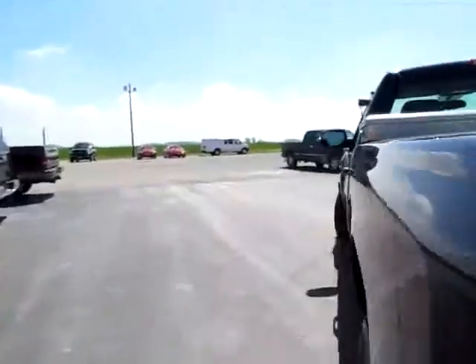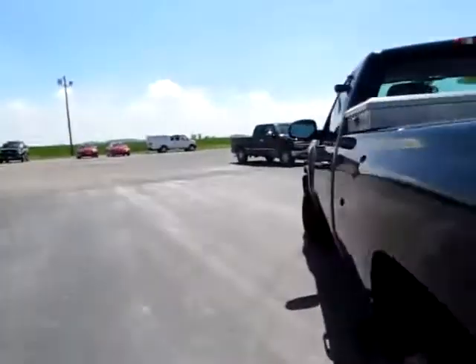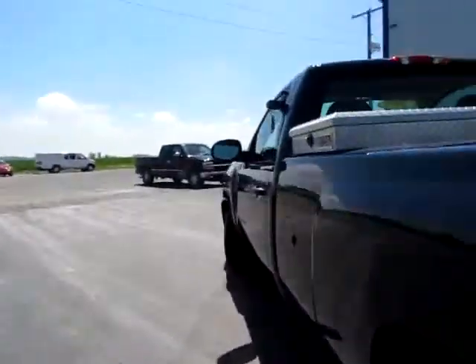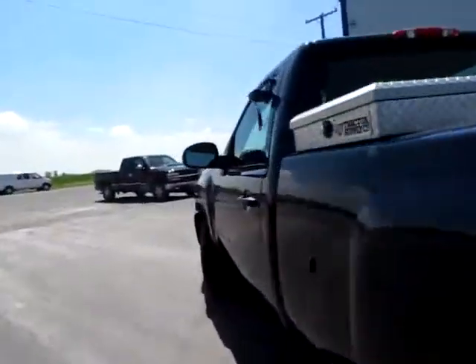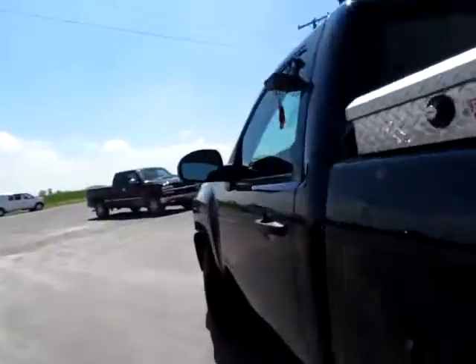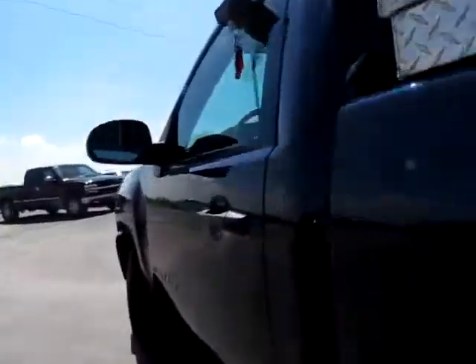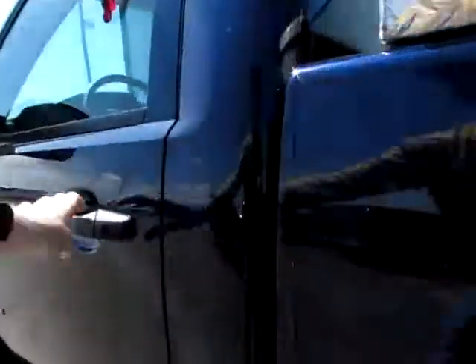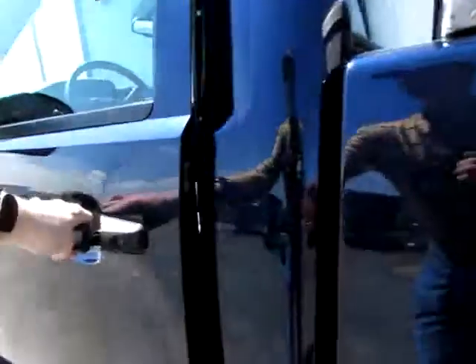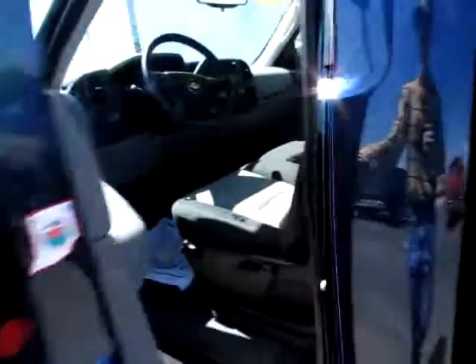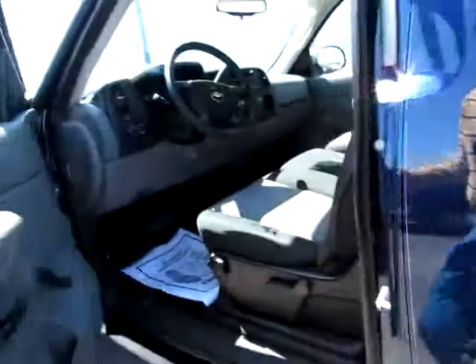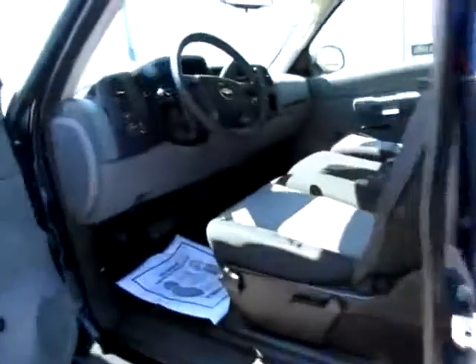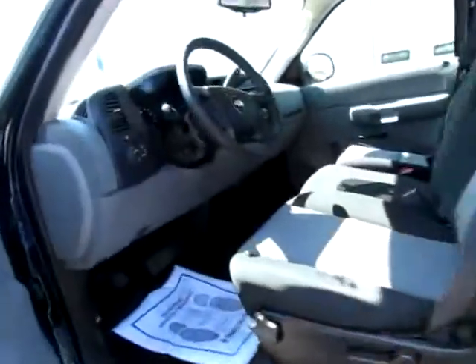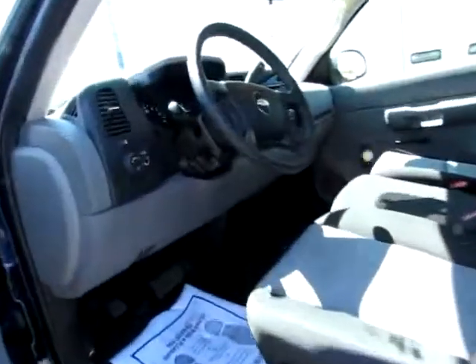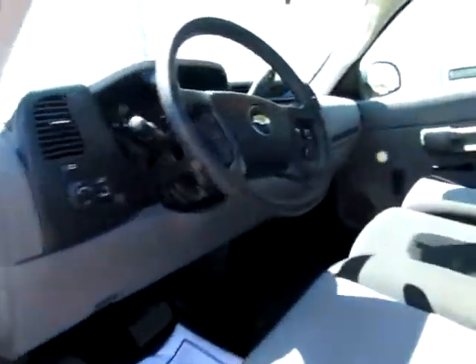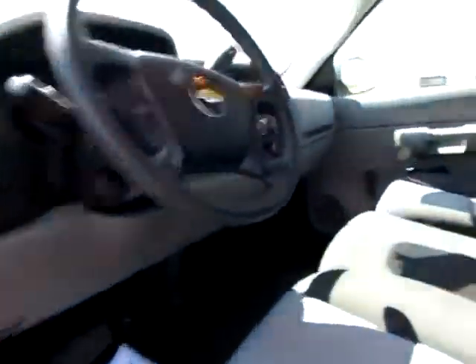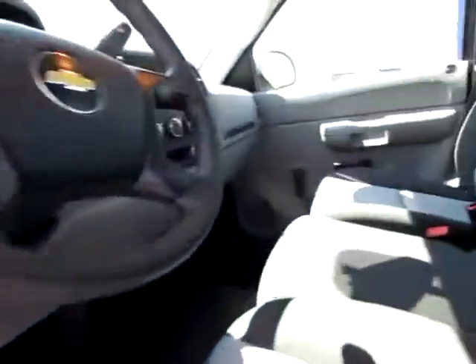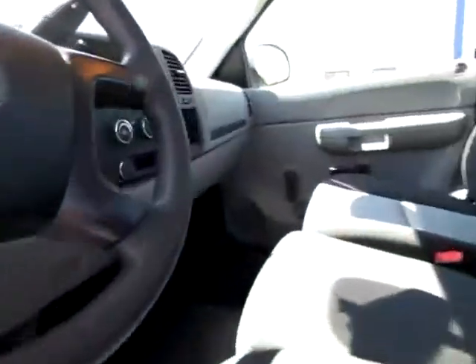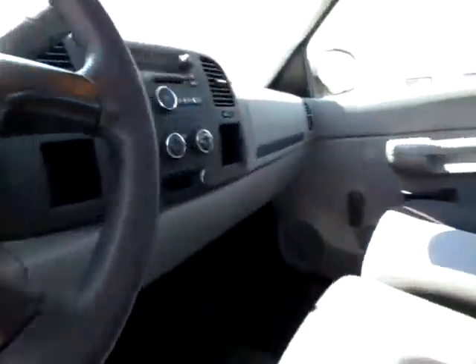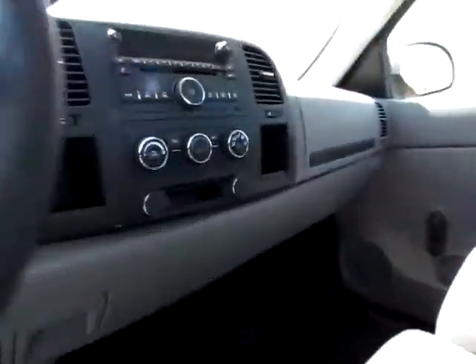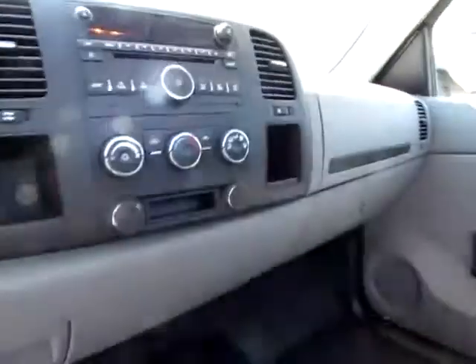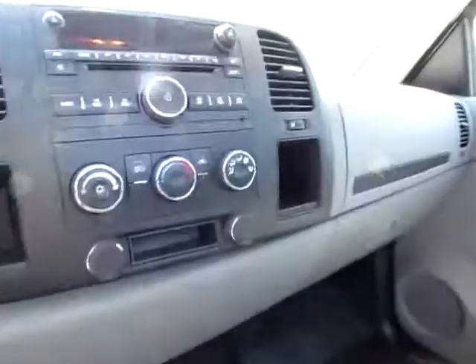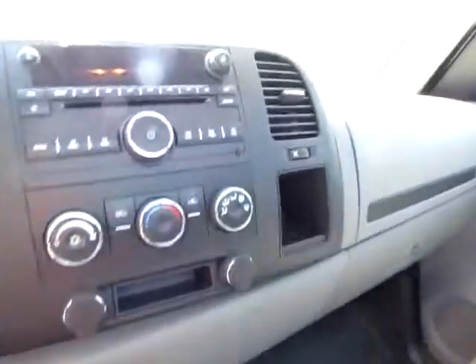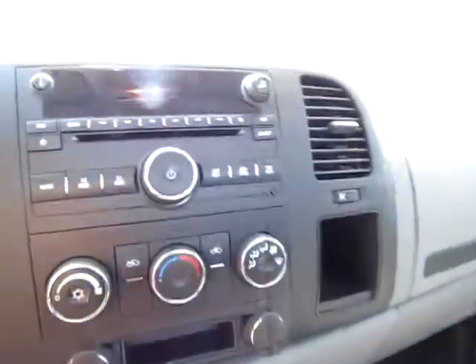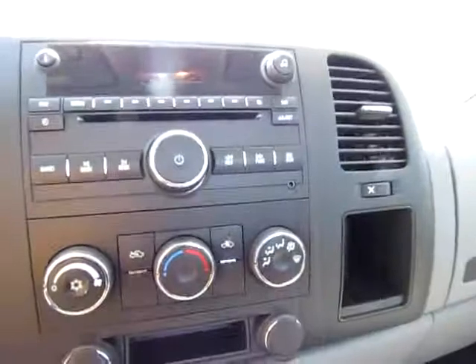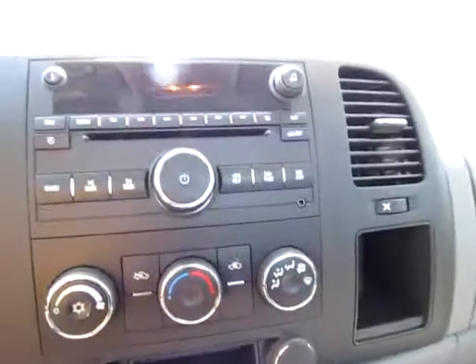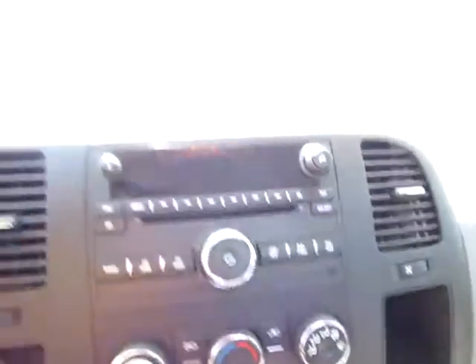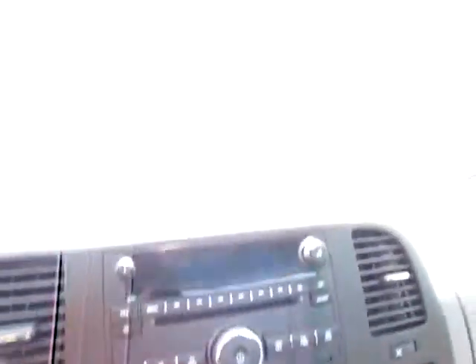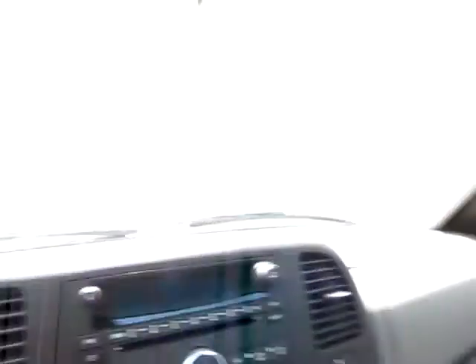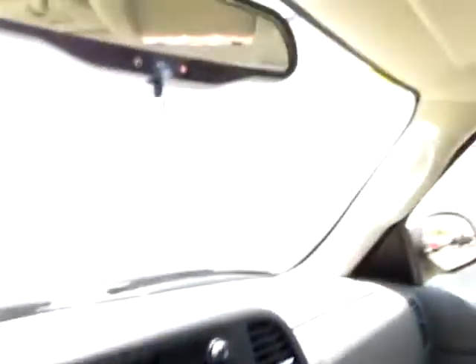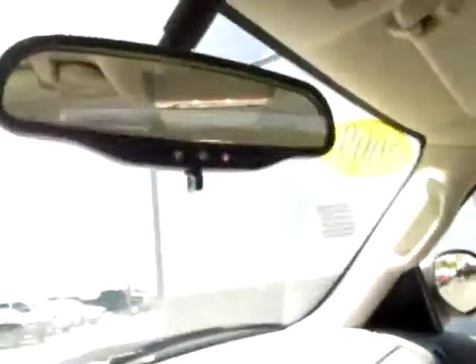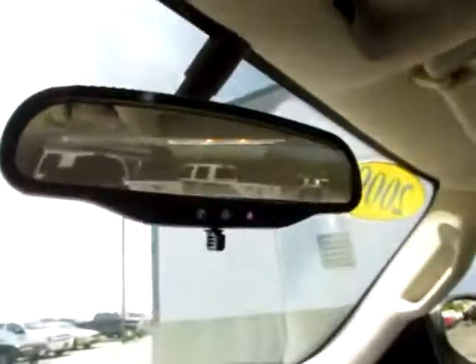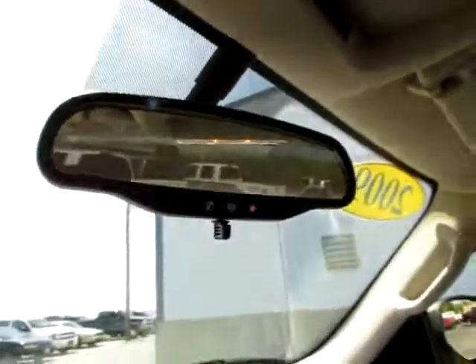Have a look around at the driver's side now. We've got an audio input jack. You can play your songs on this vehicle, thousands of them. We've also got OnStar capability.